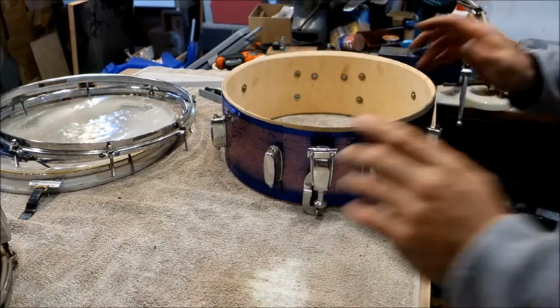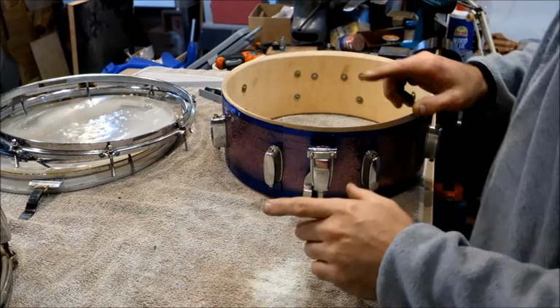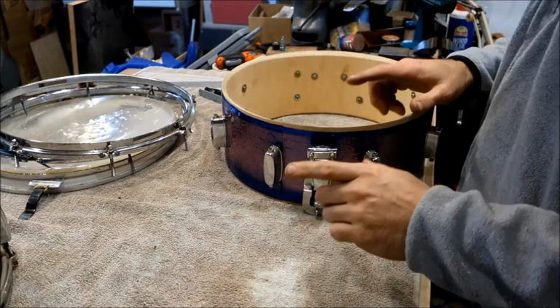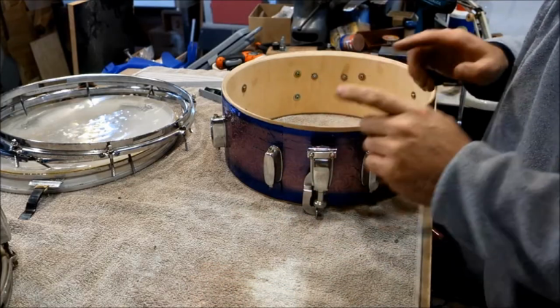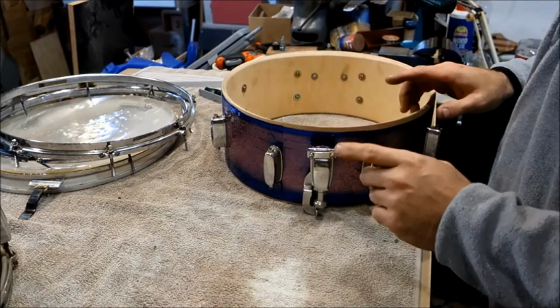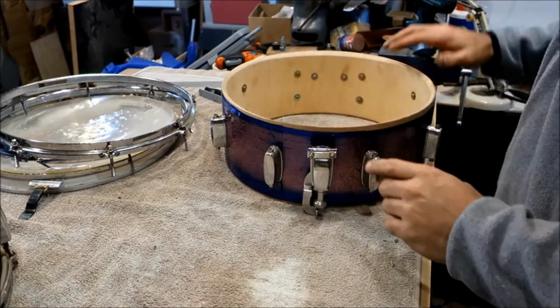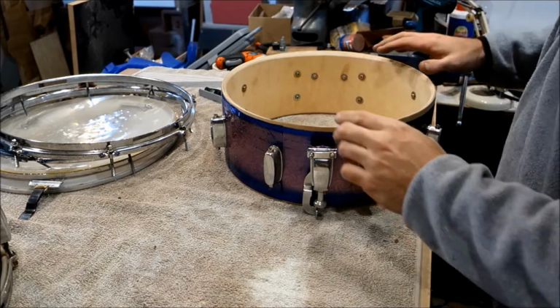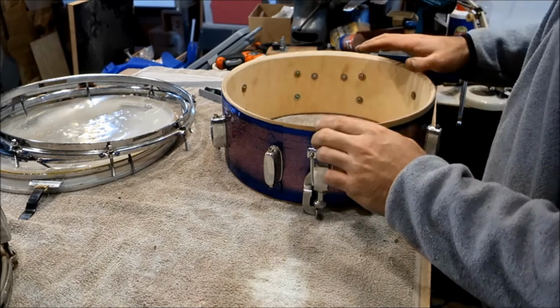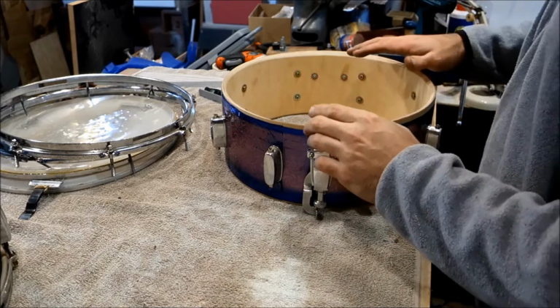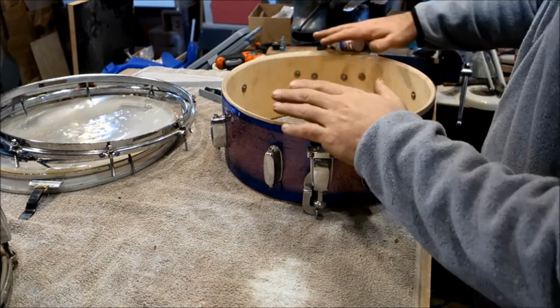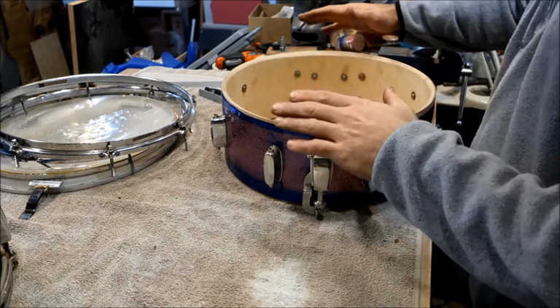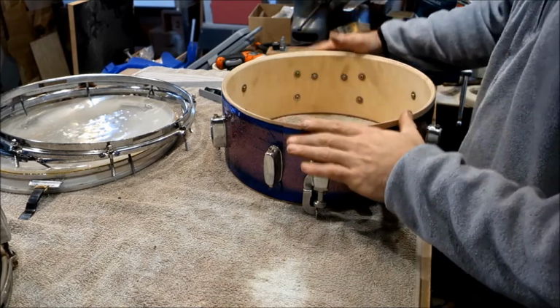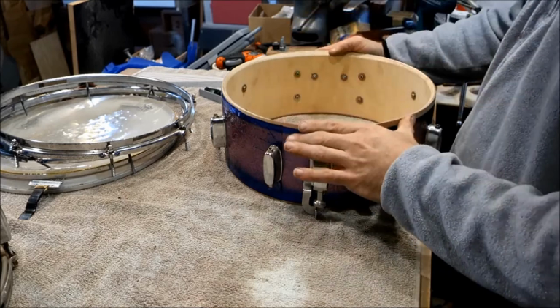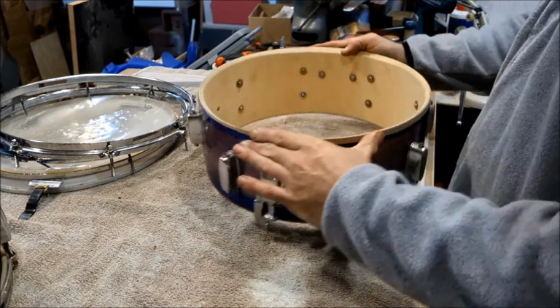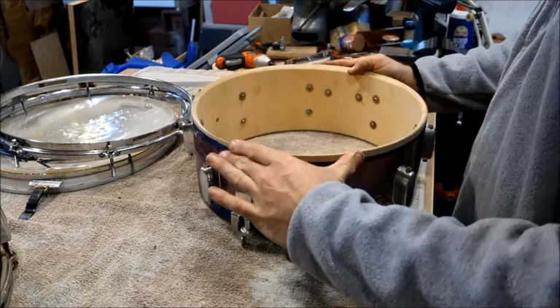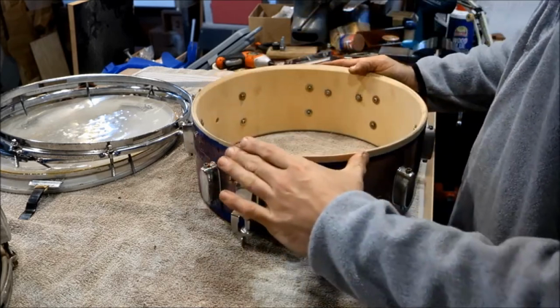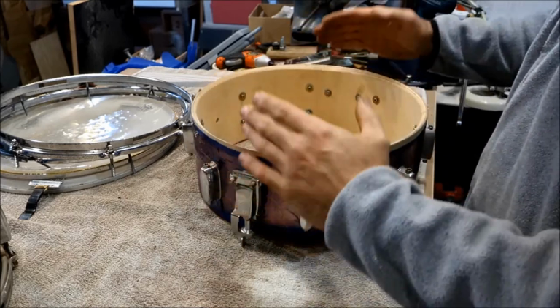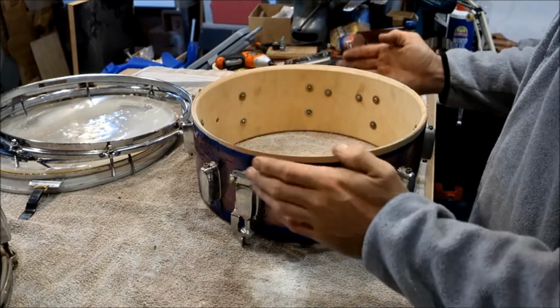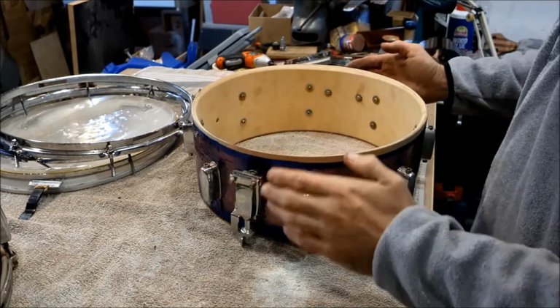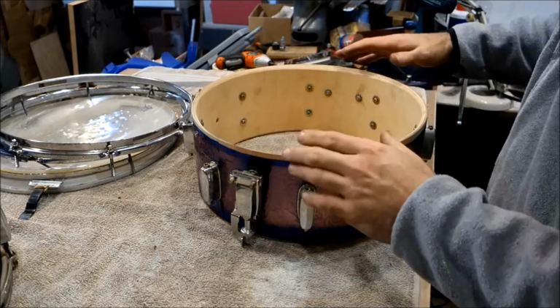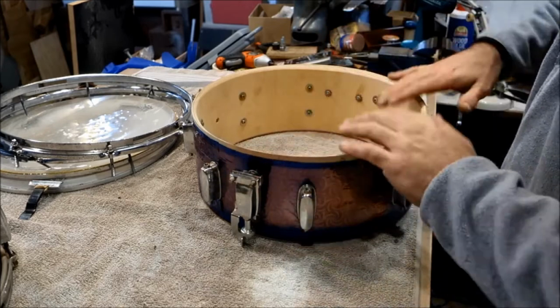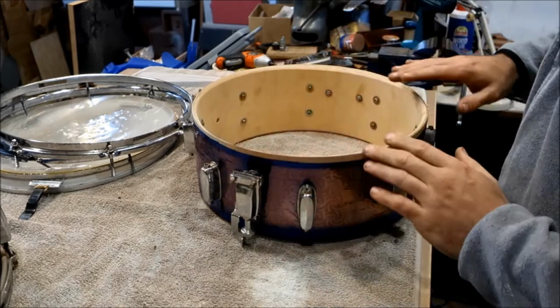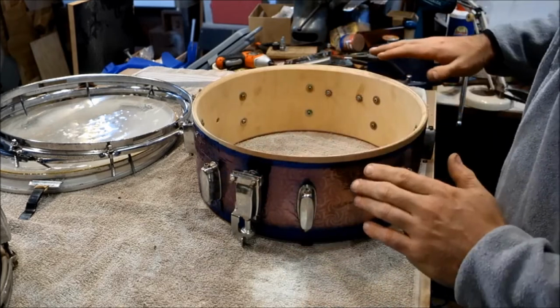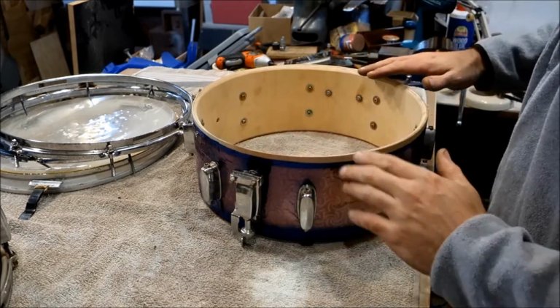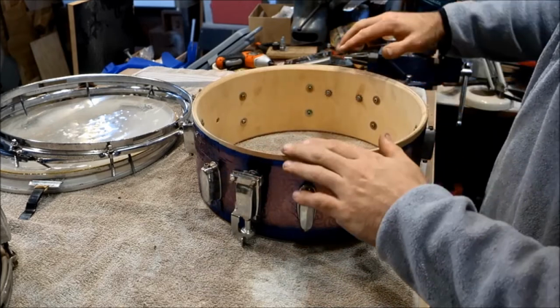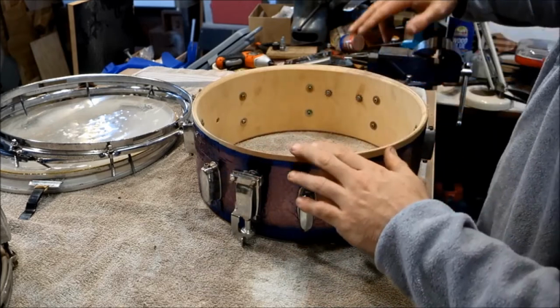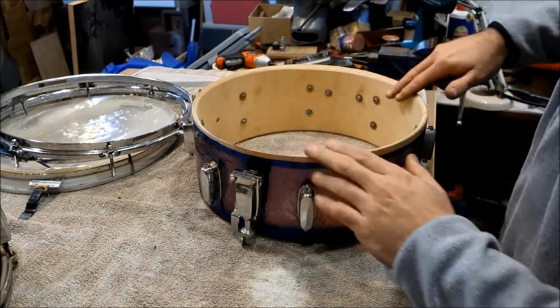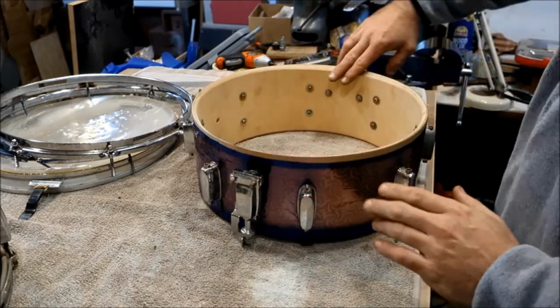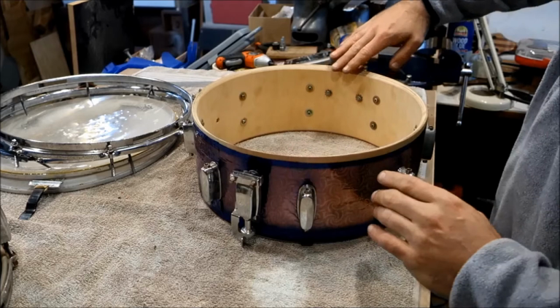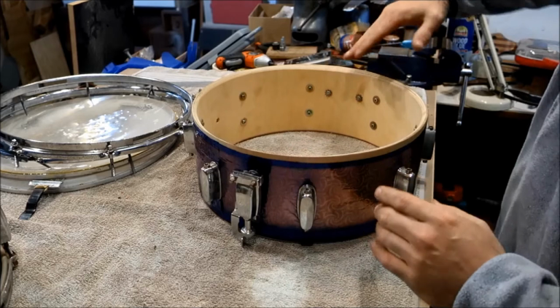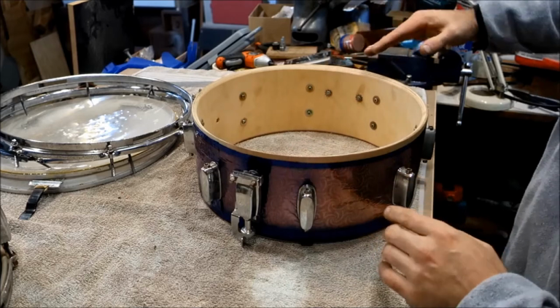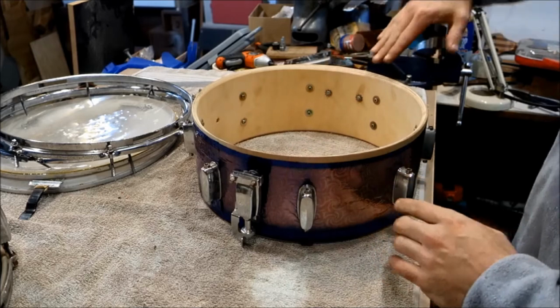I've just discovered some very interesting things. If you watched yesterday's video, you'll have seen when I repaired a Mapex snare. This is also a Mapex snare, and the bearing edge is what they call a double 45 — it's 45 degrees down there.